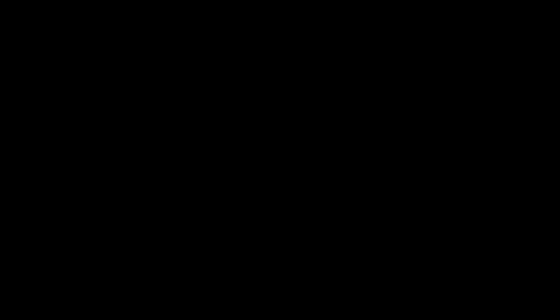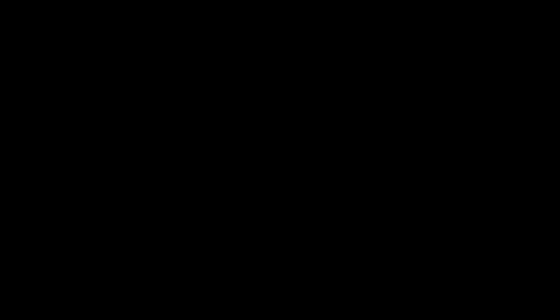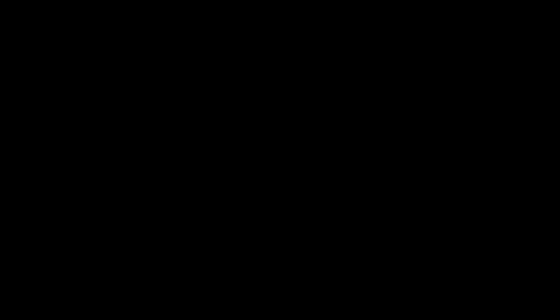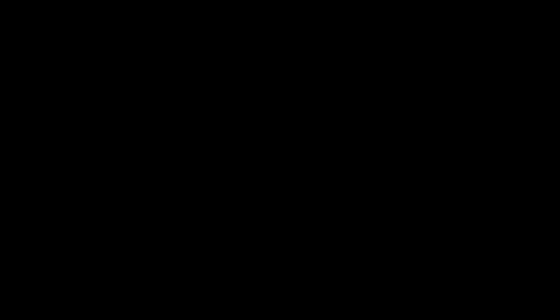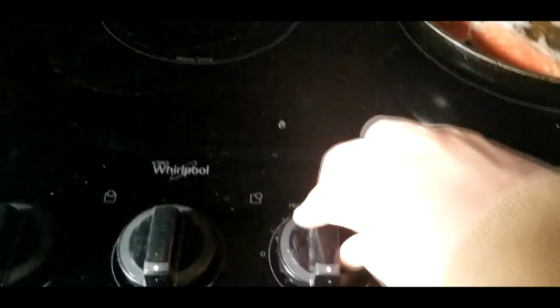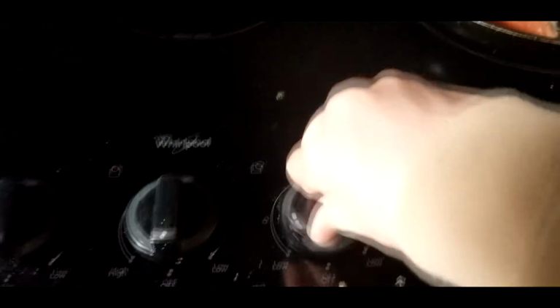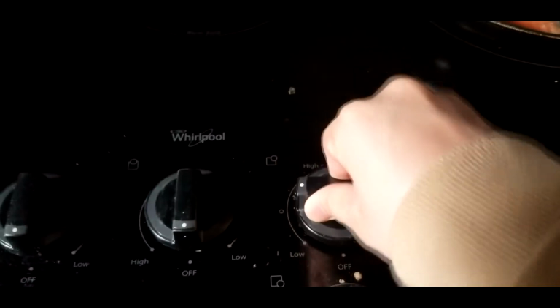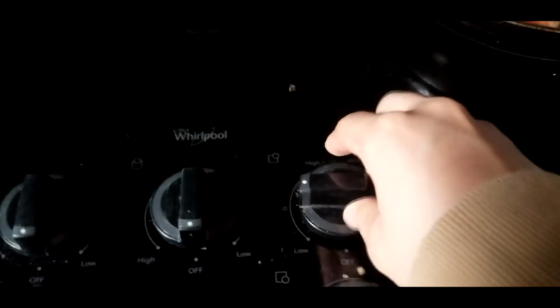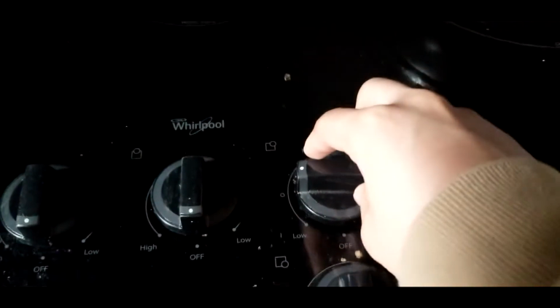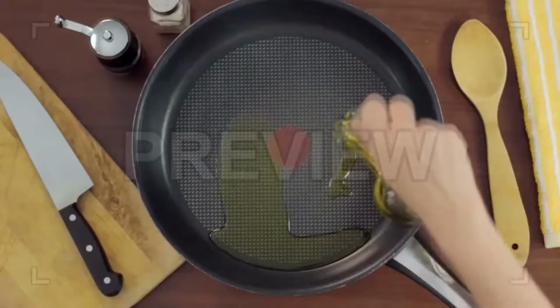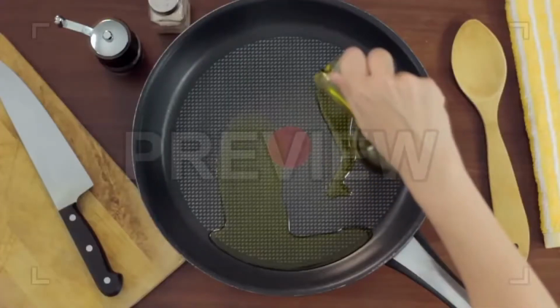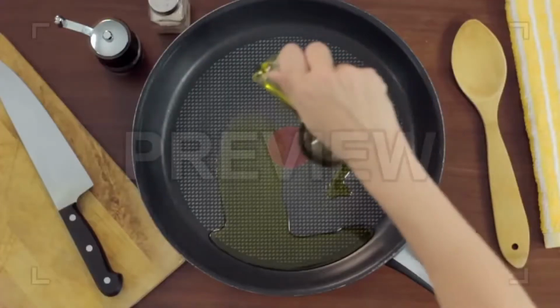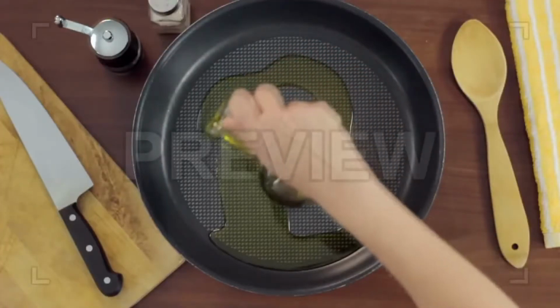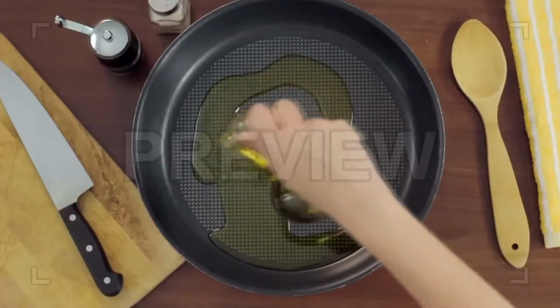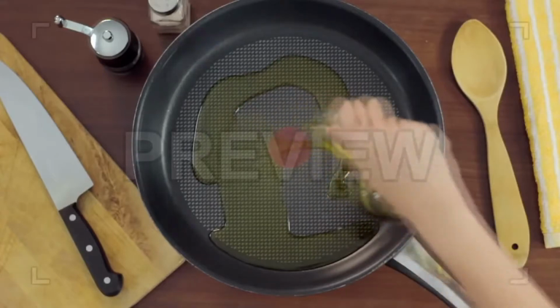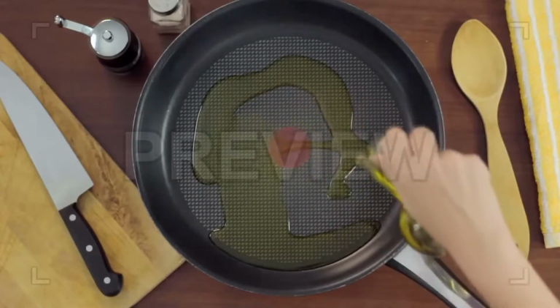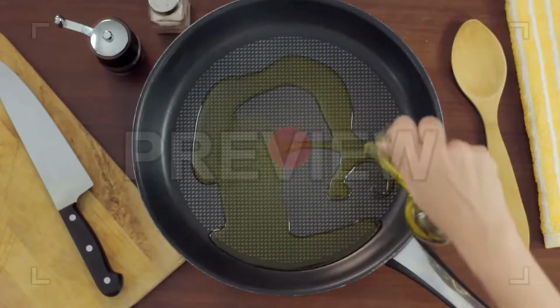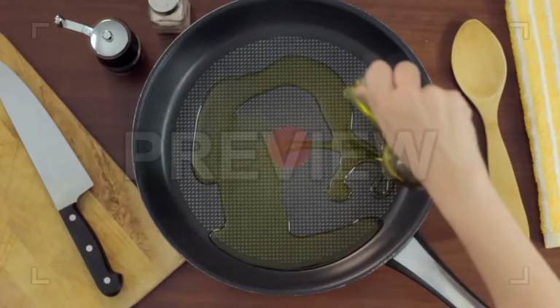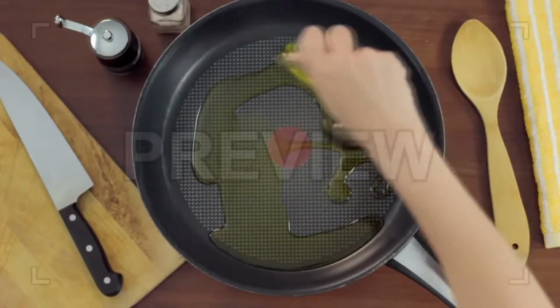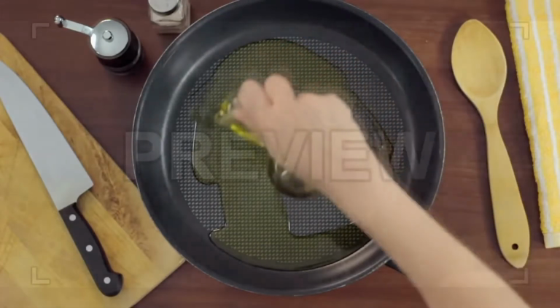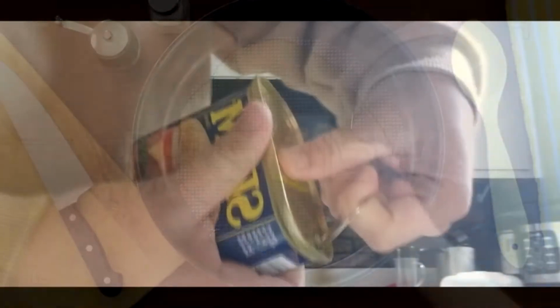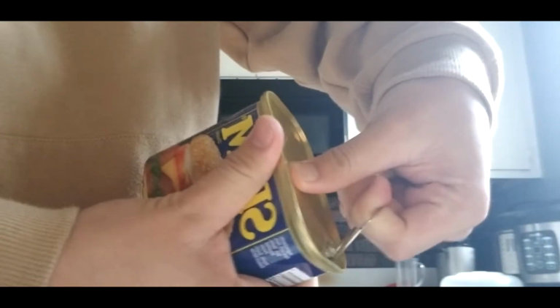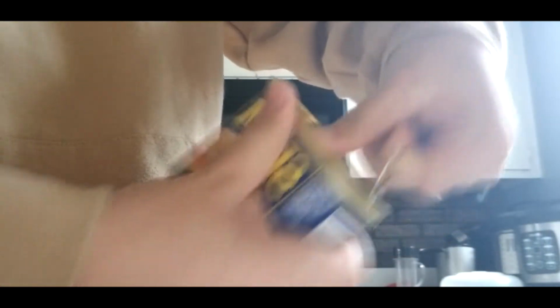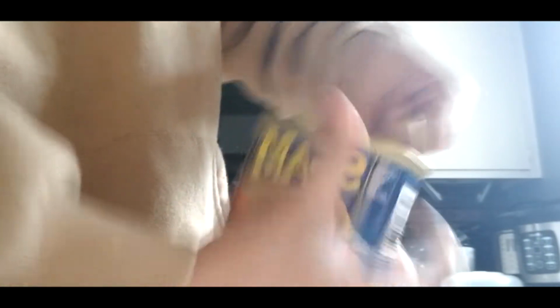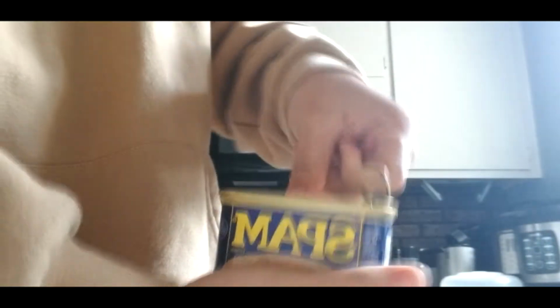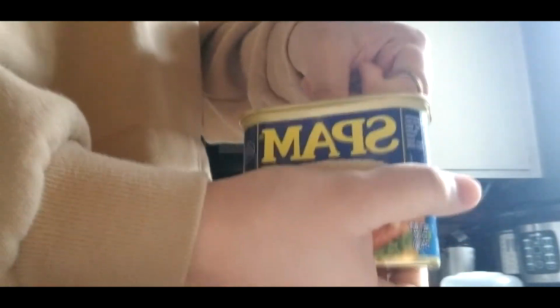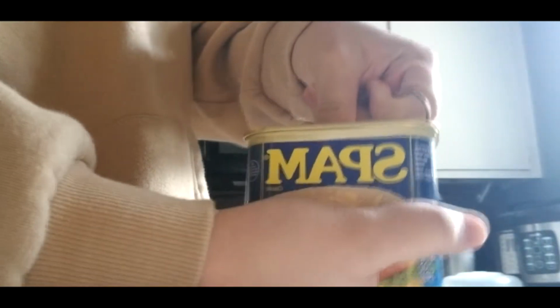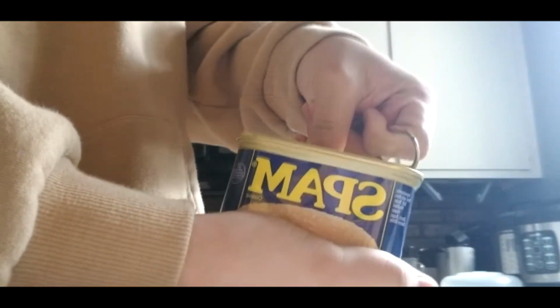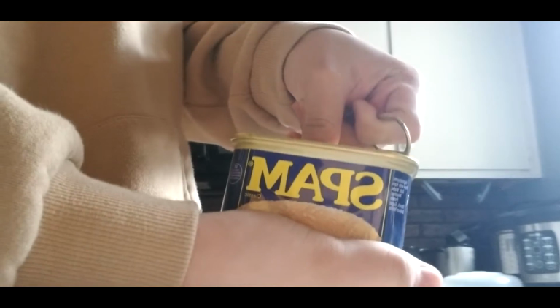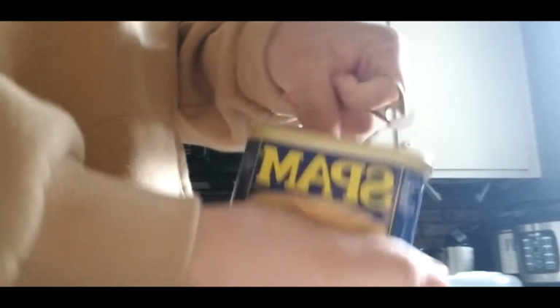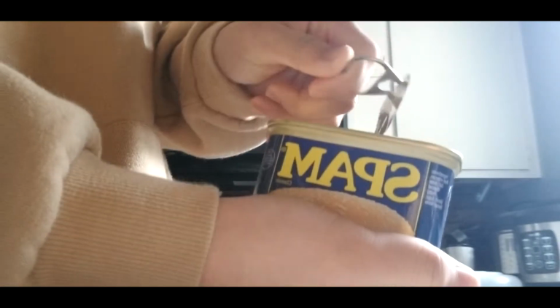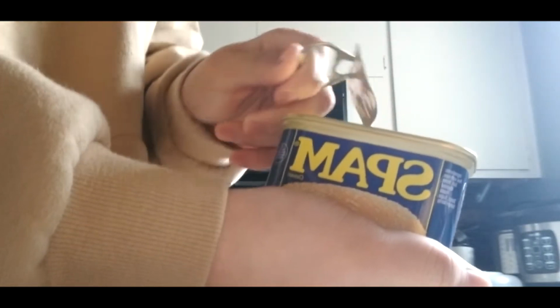First, put the heat up to medium, then lightly pour oil onto the pan. Next, you're going to want to open the can. Be careful, it's a little tricky.